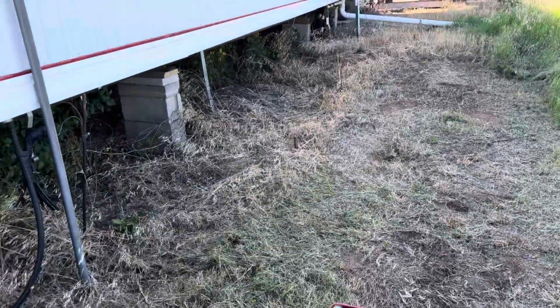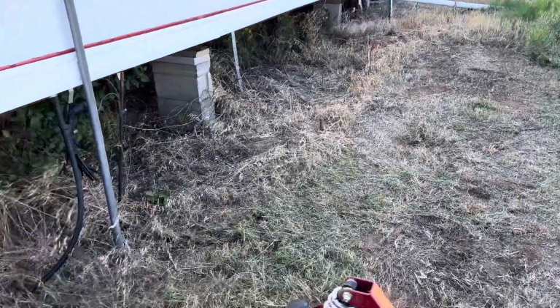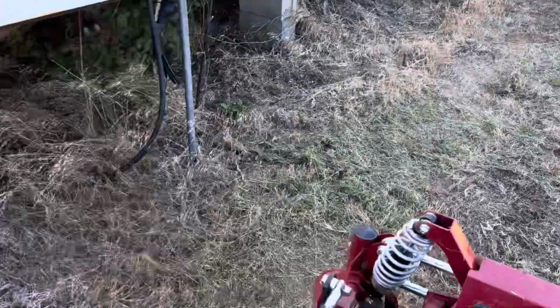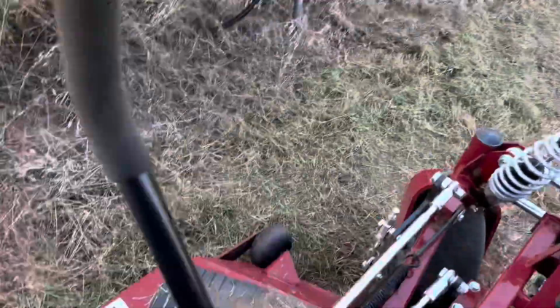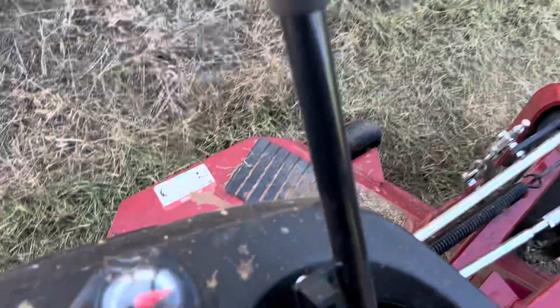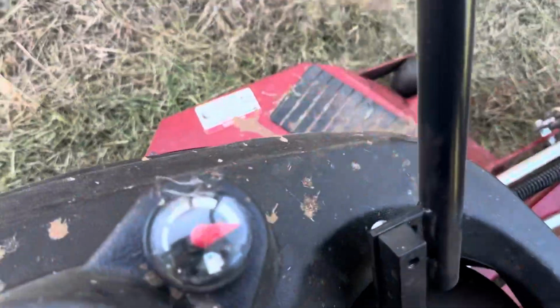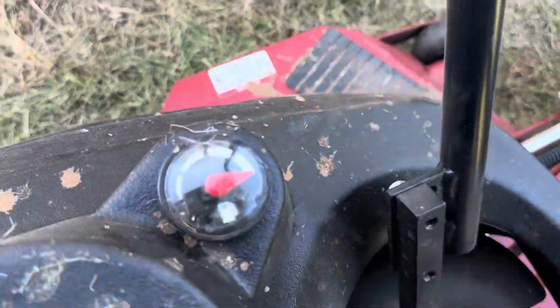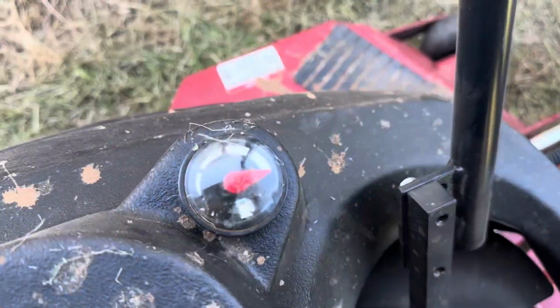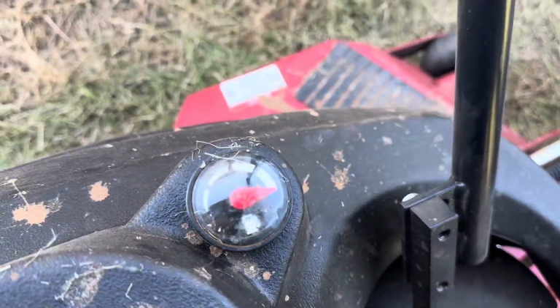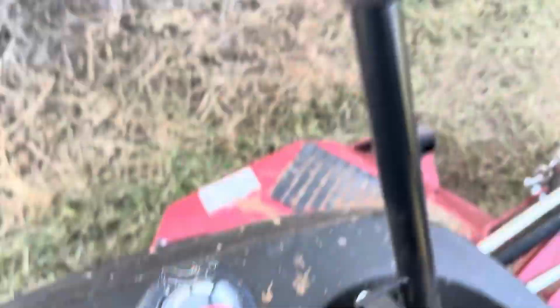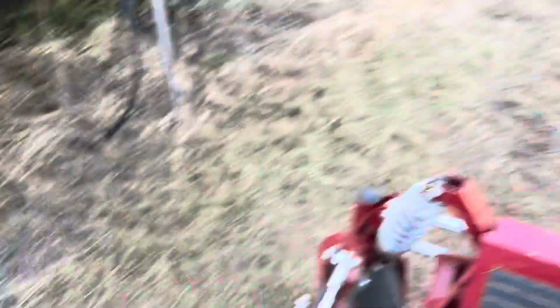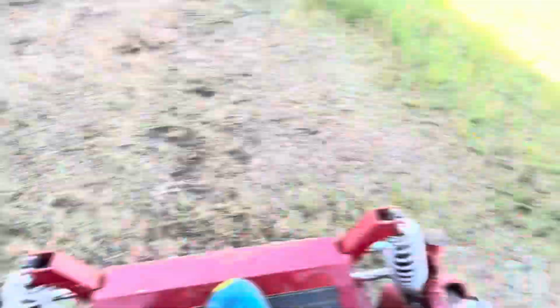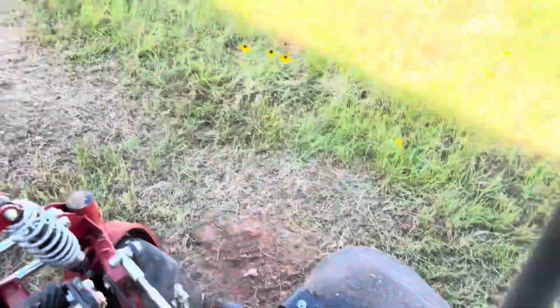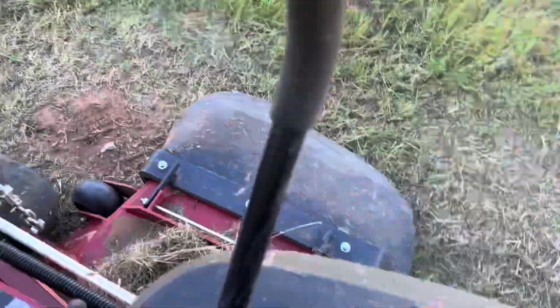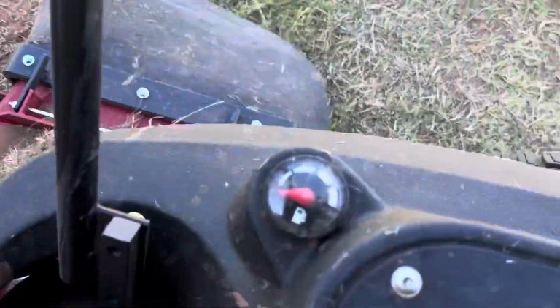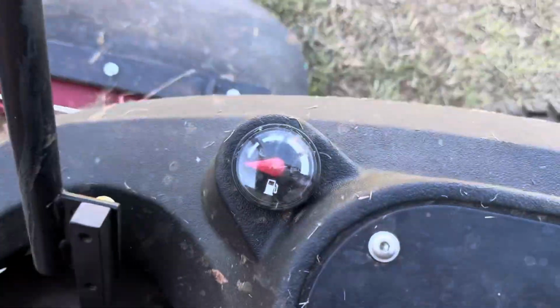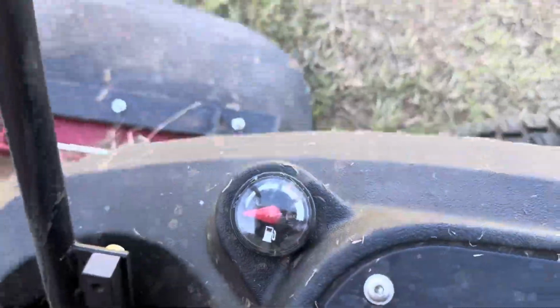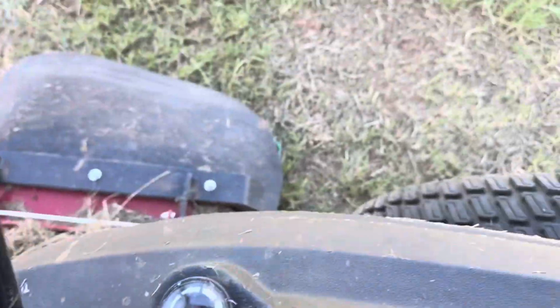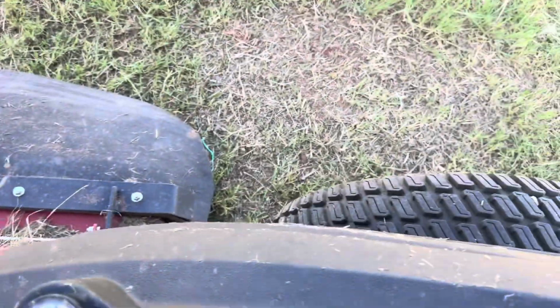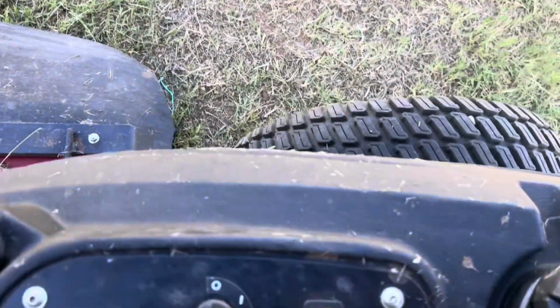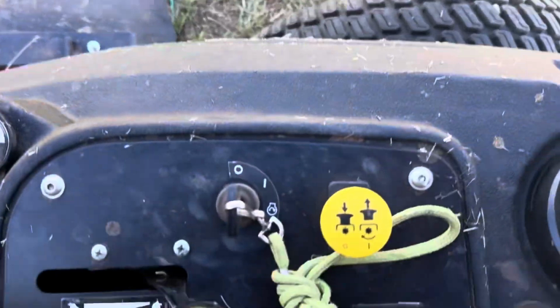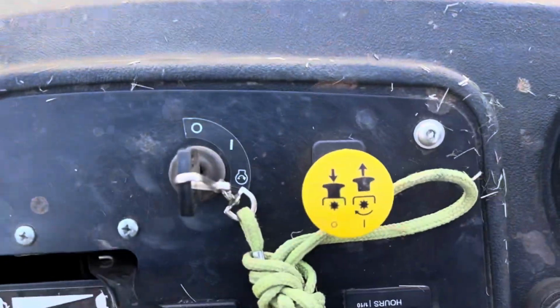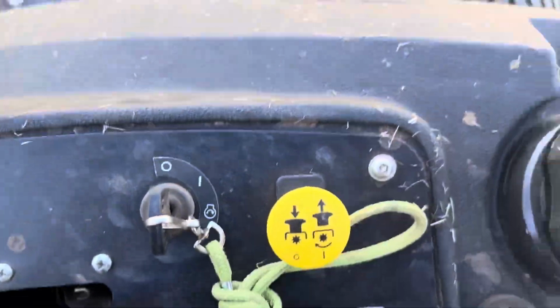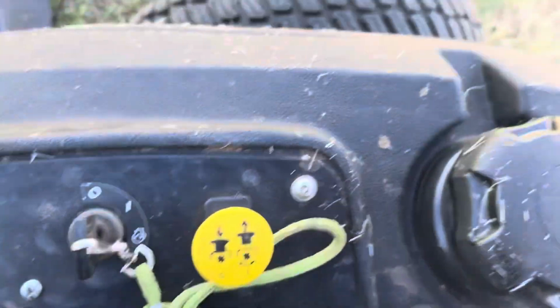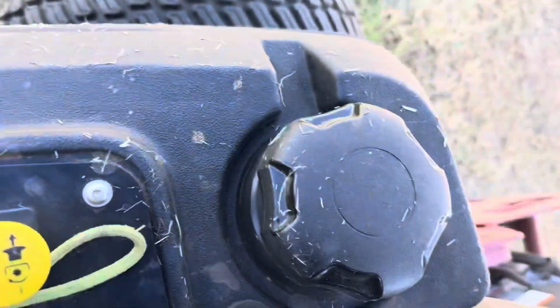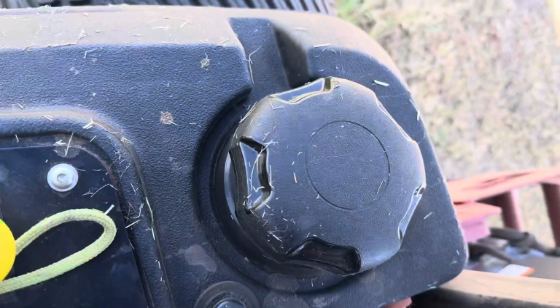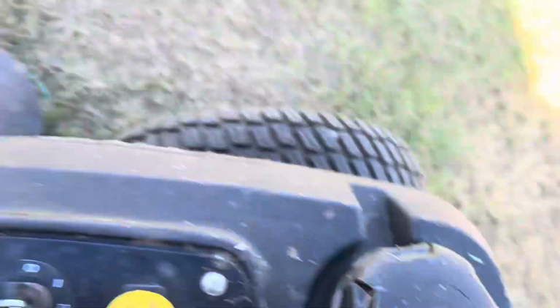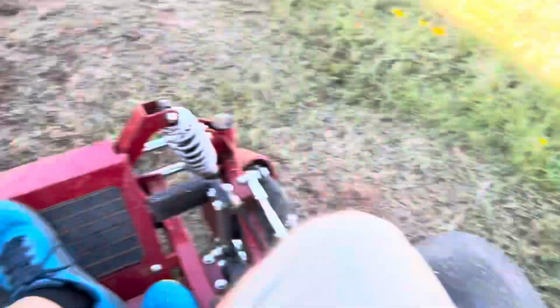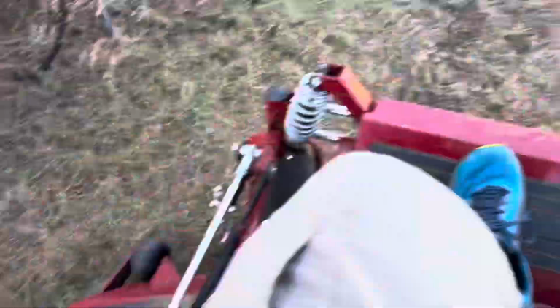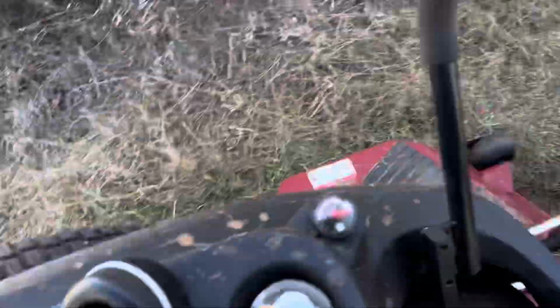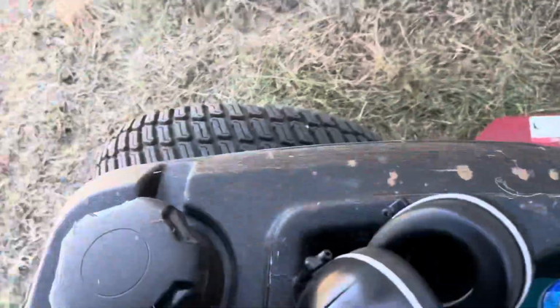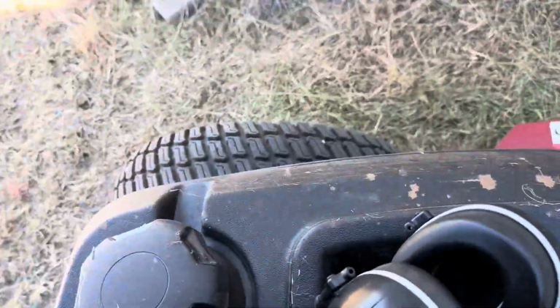Also, this unit has the dual fuel tanks, one on either side — there's one fuel tank, there's your other.